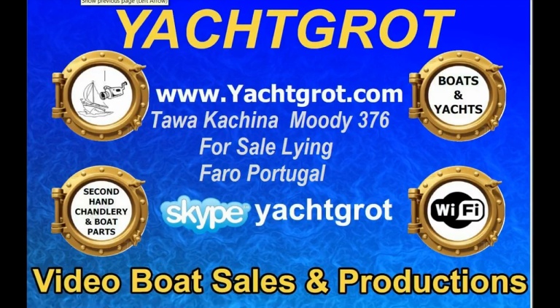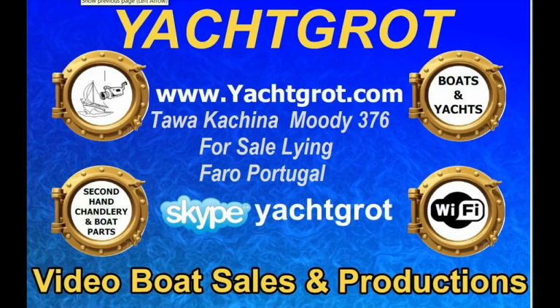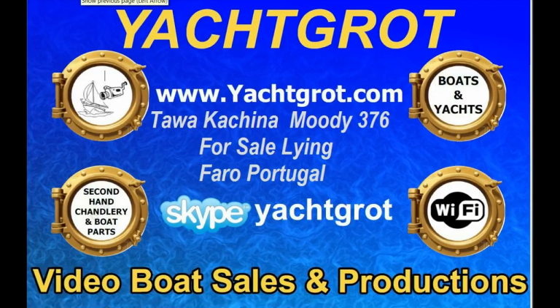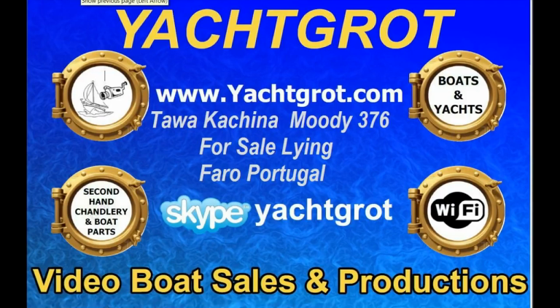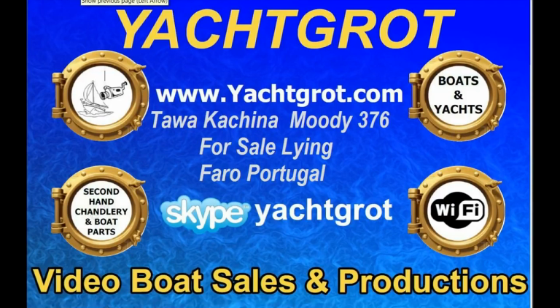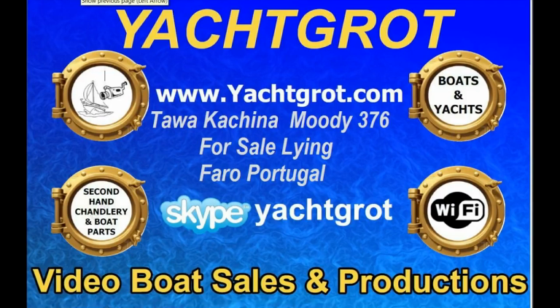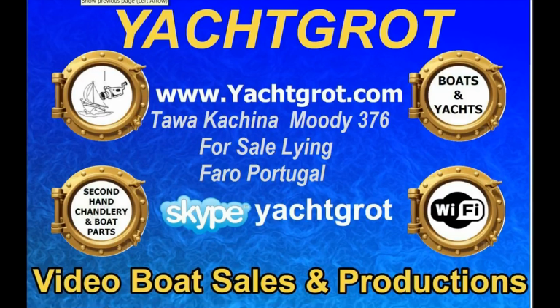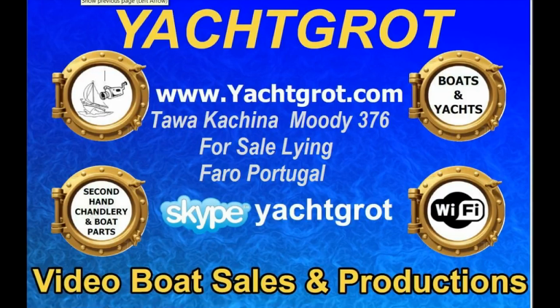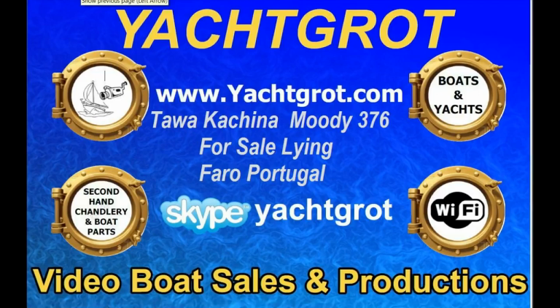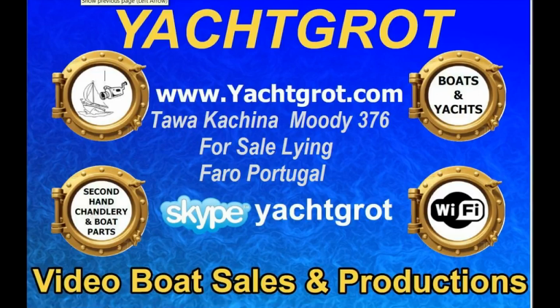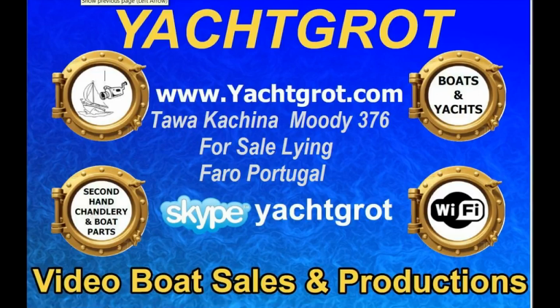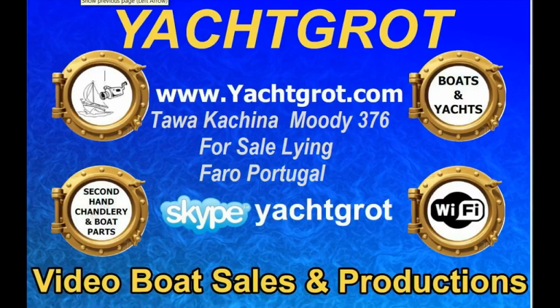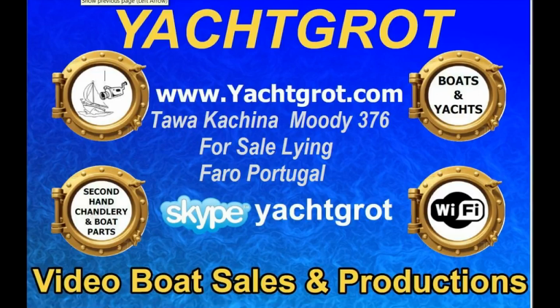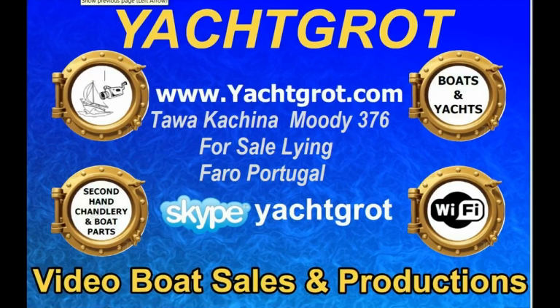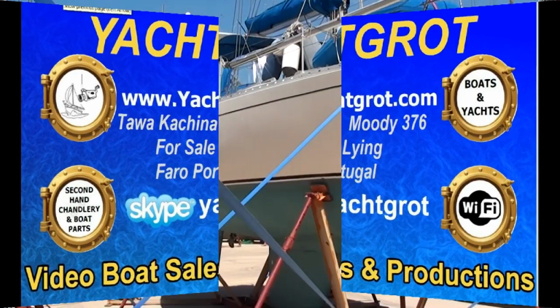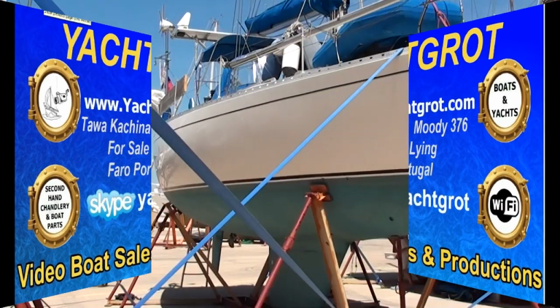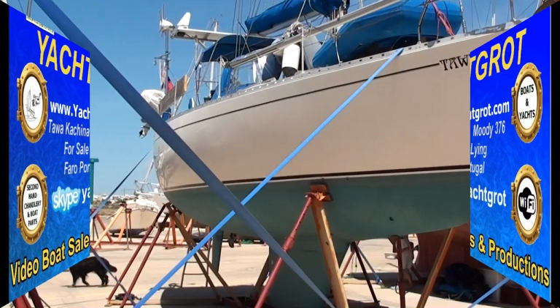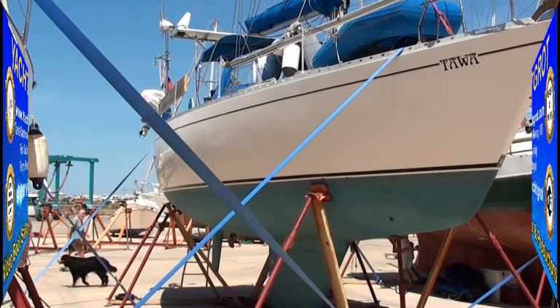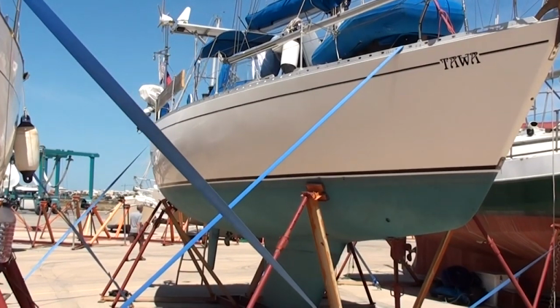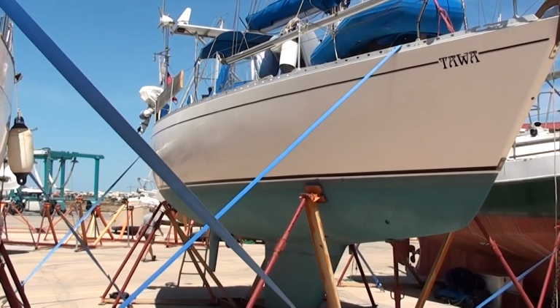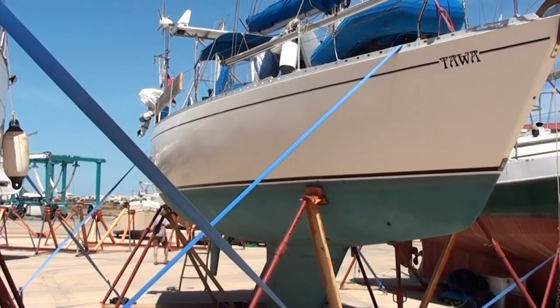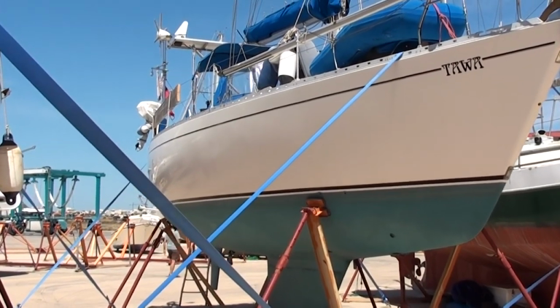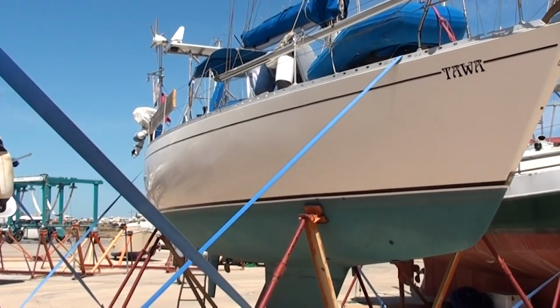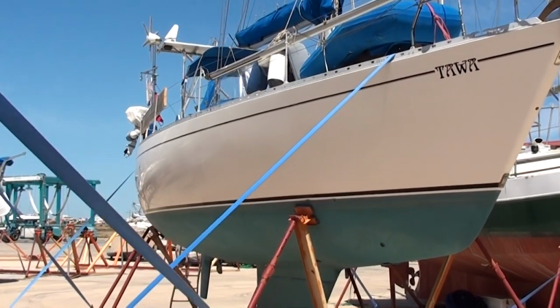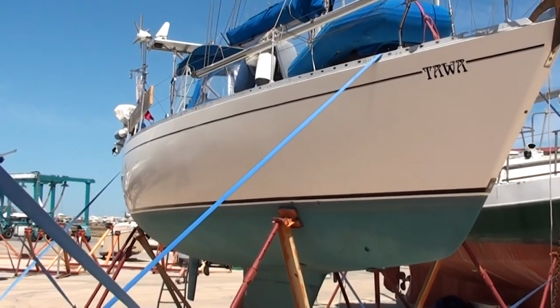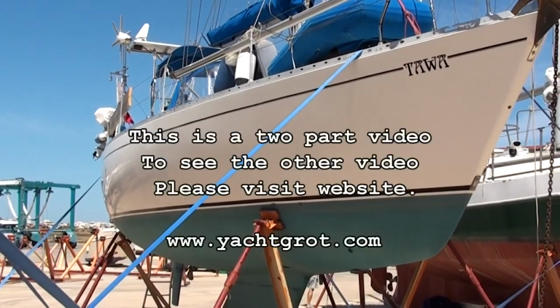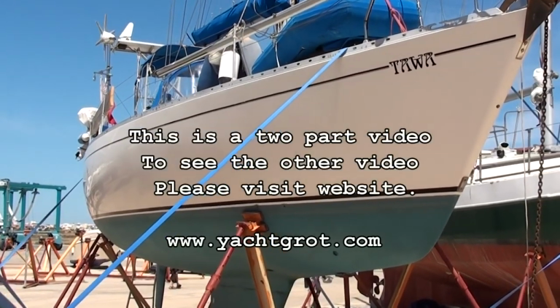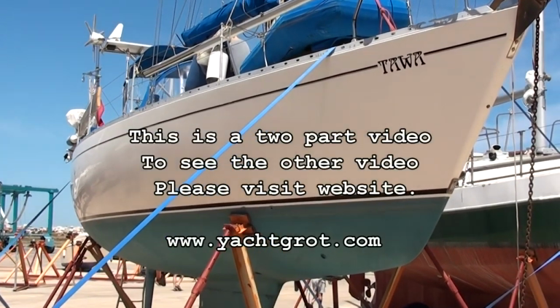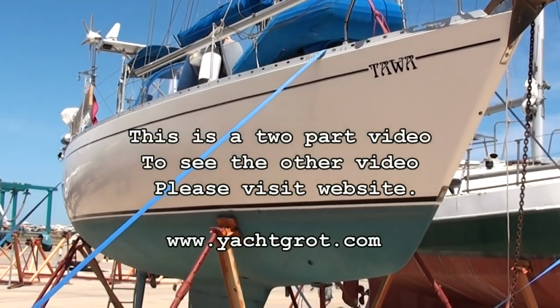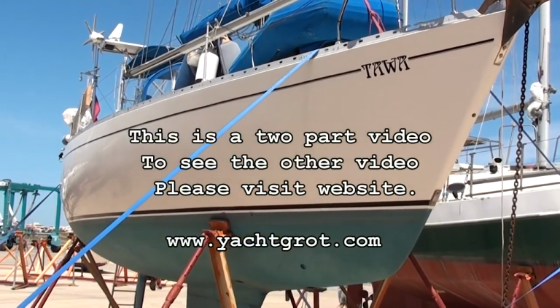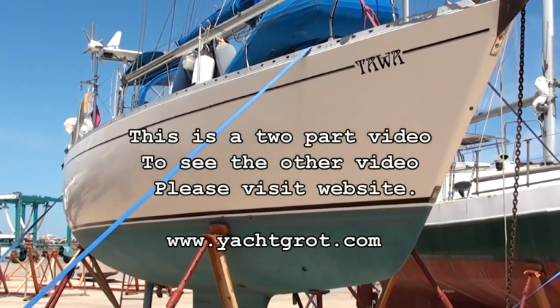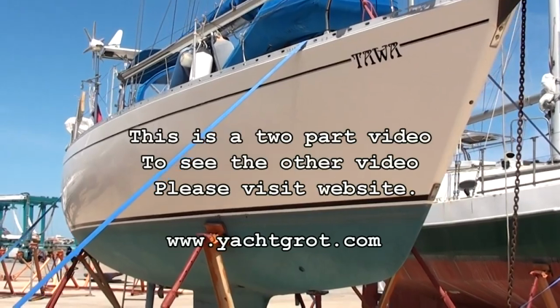Hi, welcome to Yacht Rot Video Boat Sales. This Moody 376 is for sale lying in Faro in Portugal. We'll start with the outside tour. This is the first part of a two-part series. The inside video can be seen at our website.